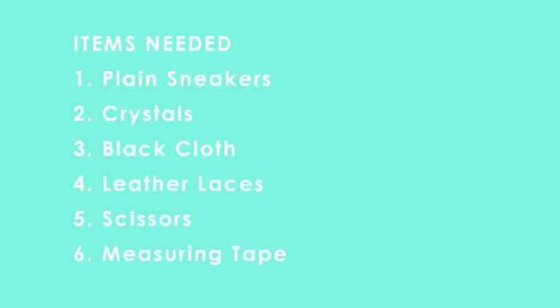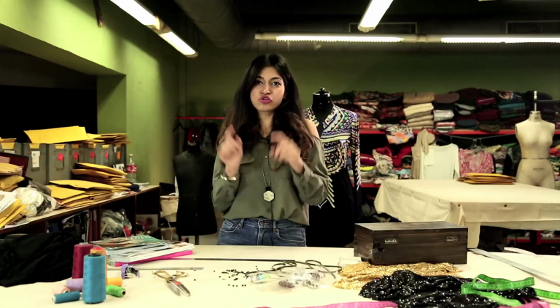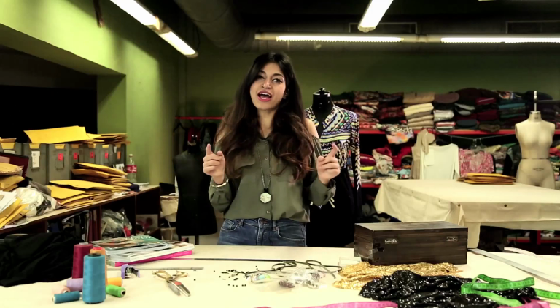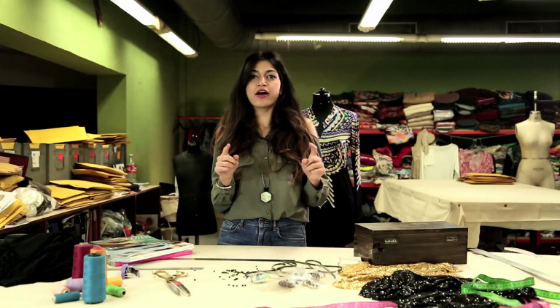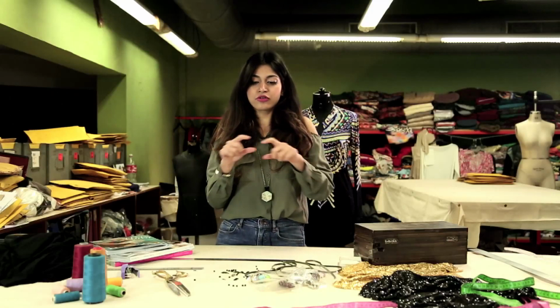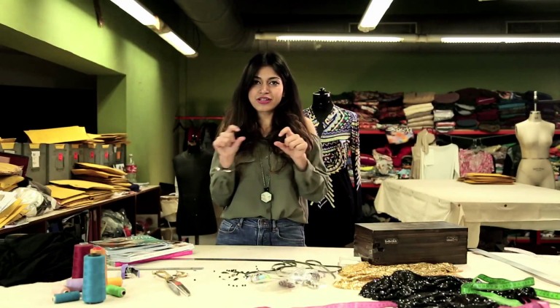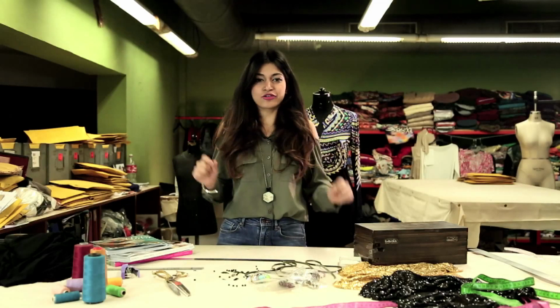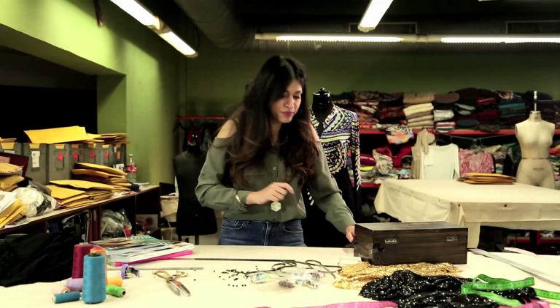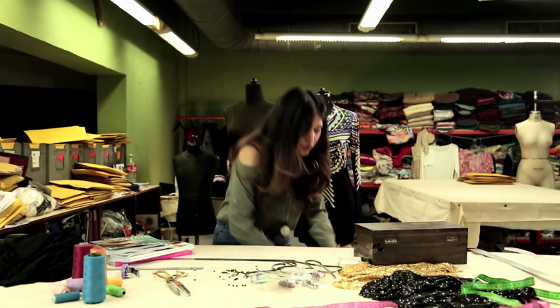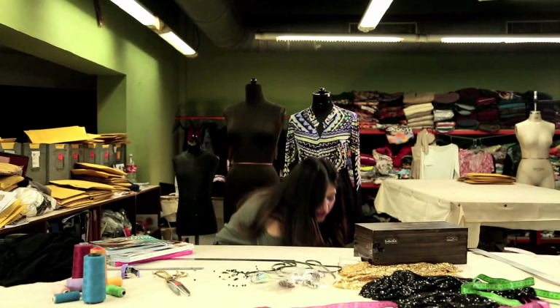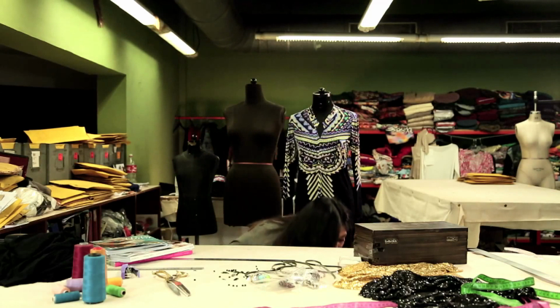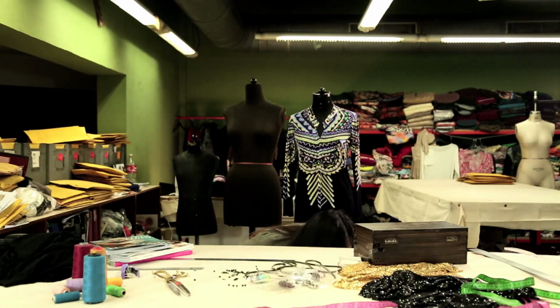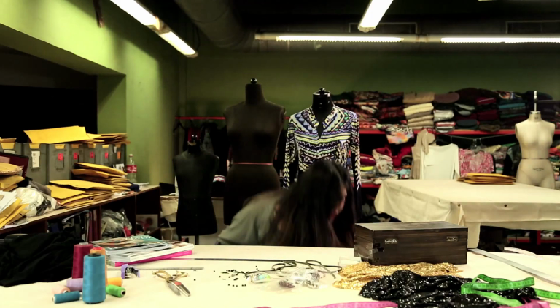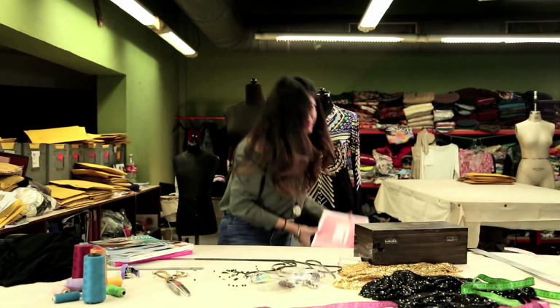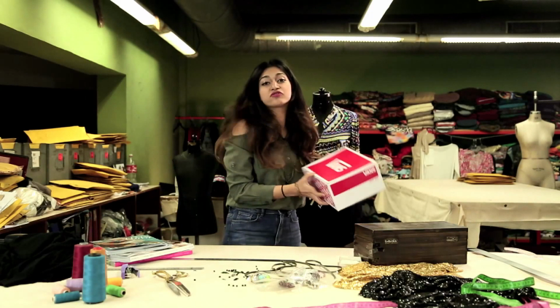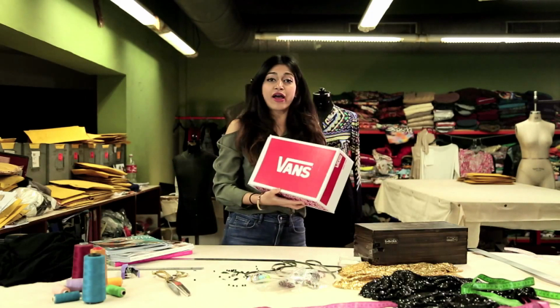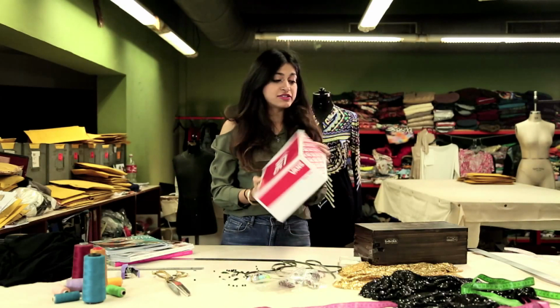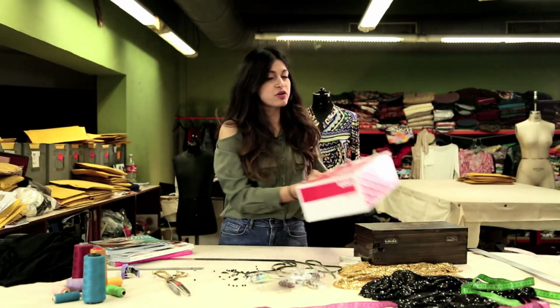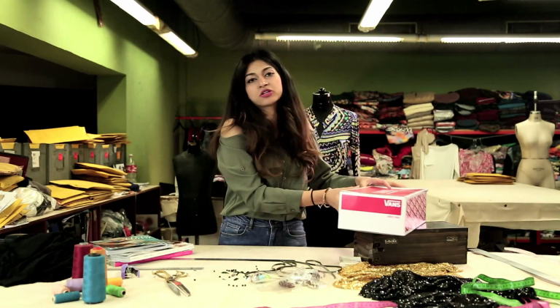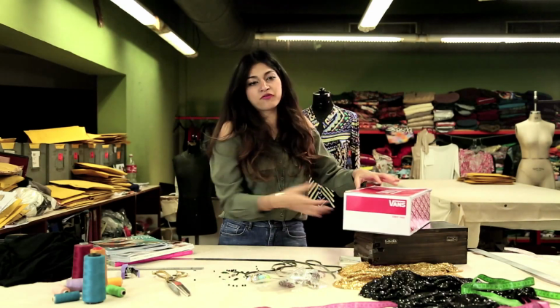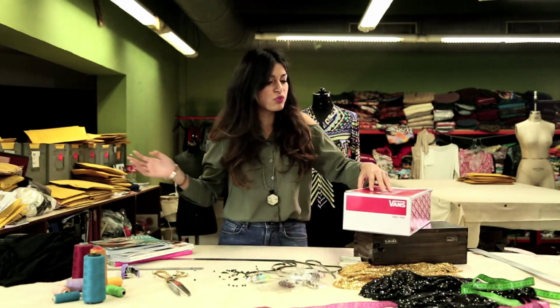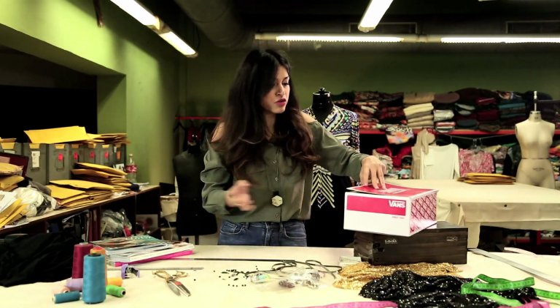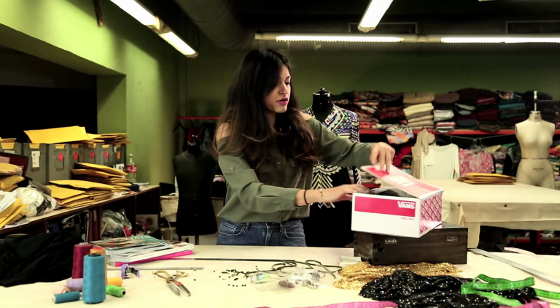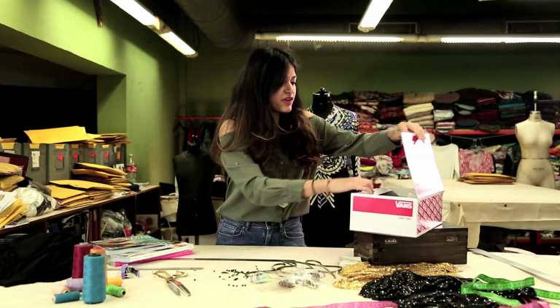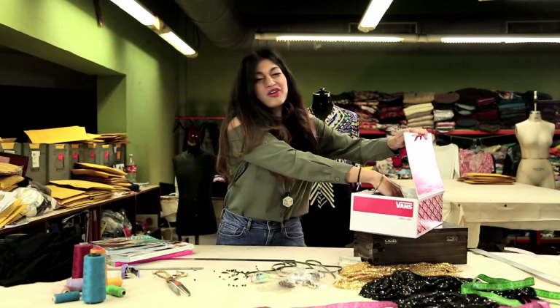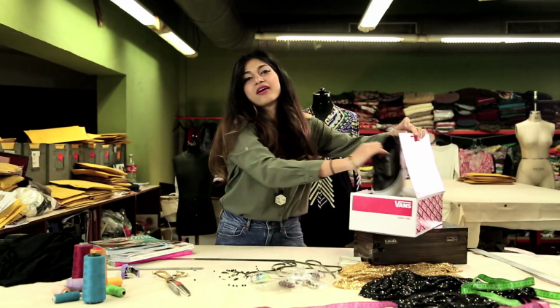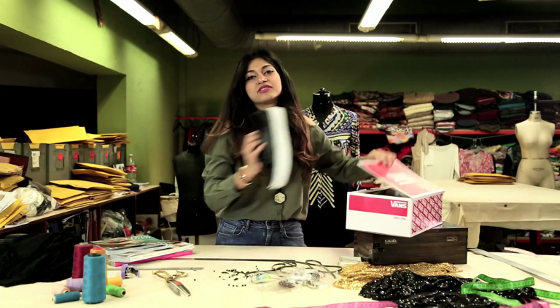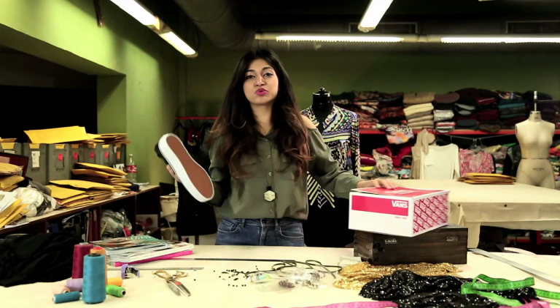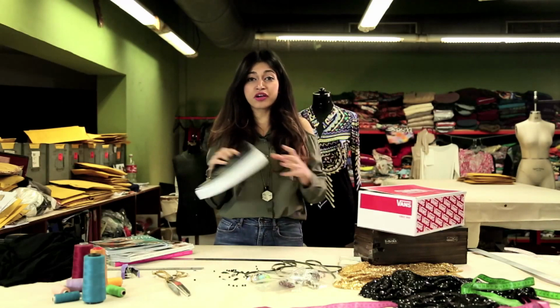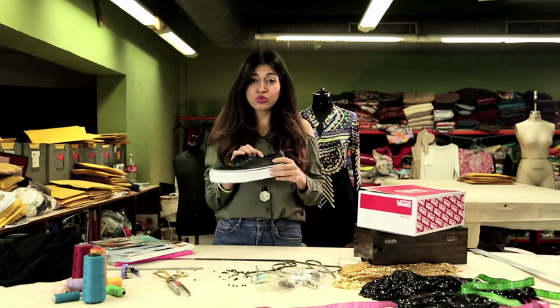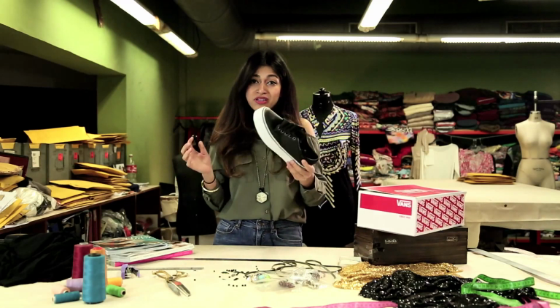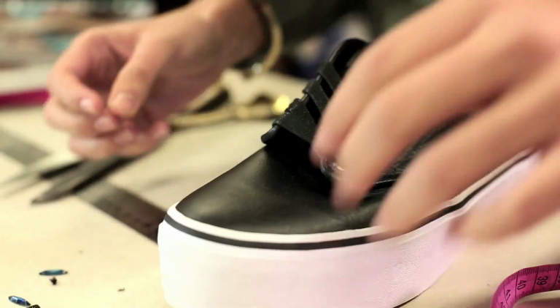I'm going to show you exactly how to crystallize the toe caps. I went out and I got these sneakers from WANs, but you can pretty much get them from wherever you want. They kind of look like the sneakers we used to wear in school — the PT shoes.